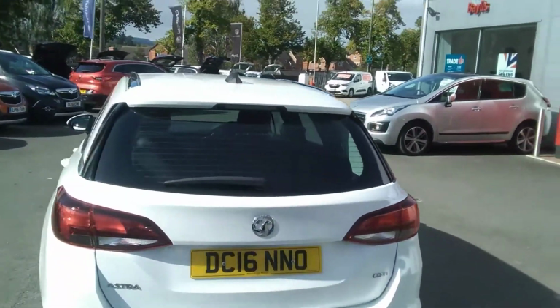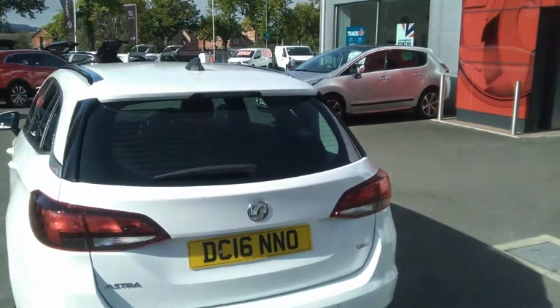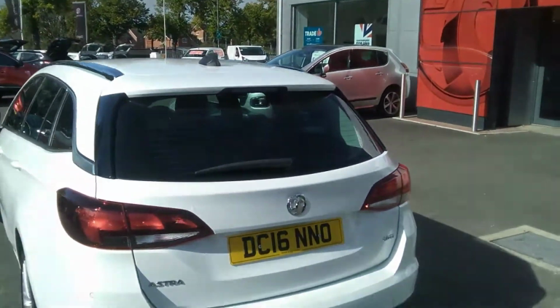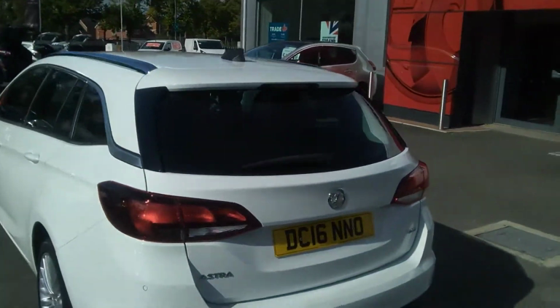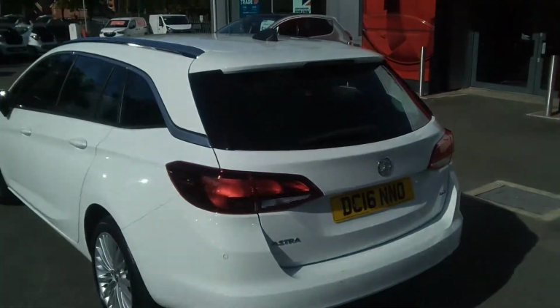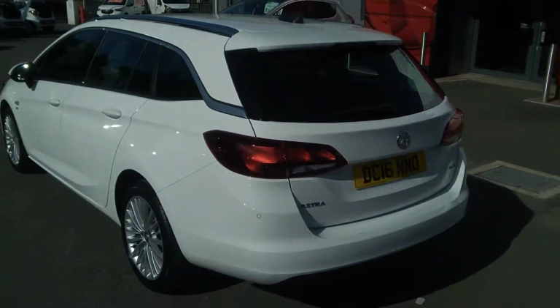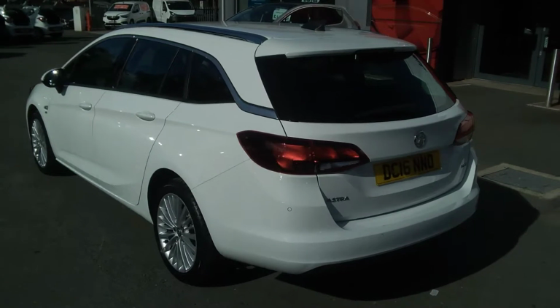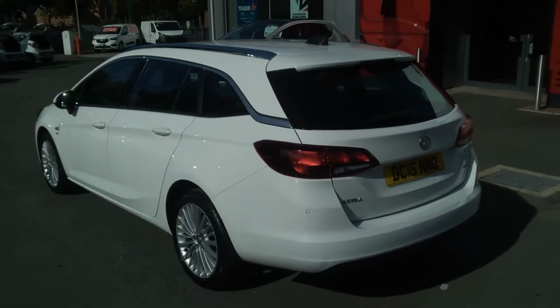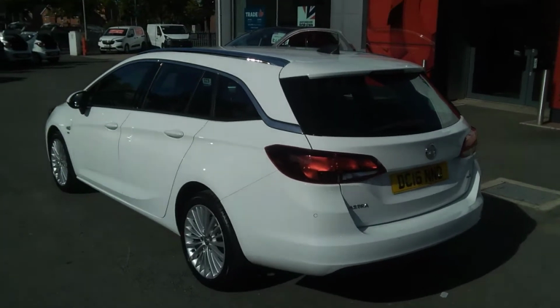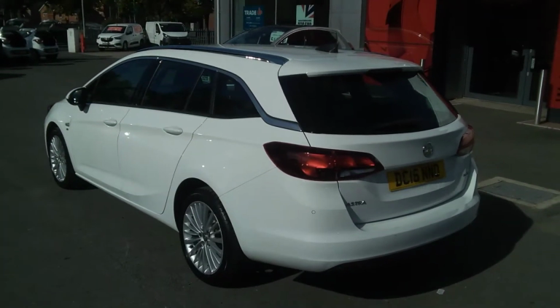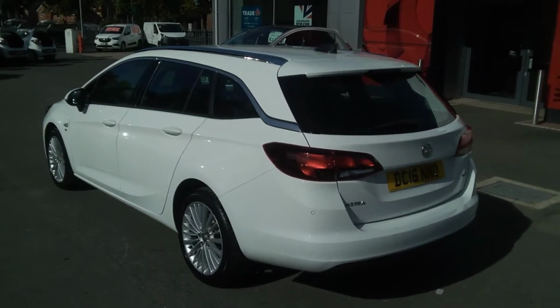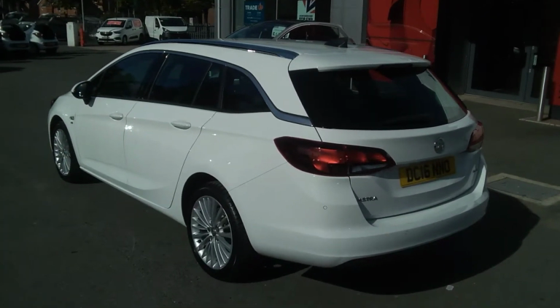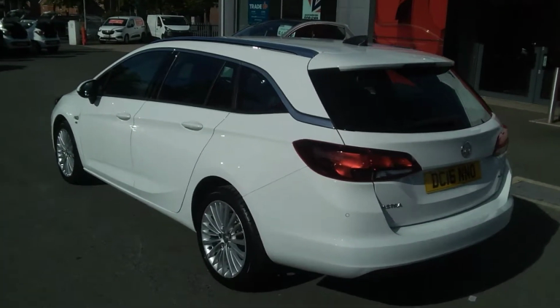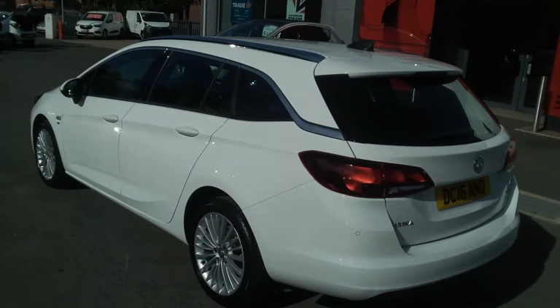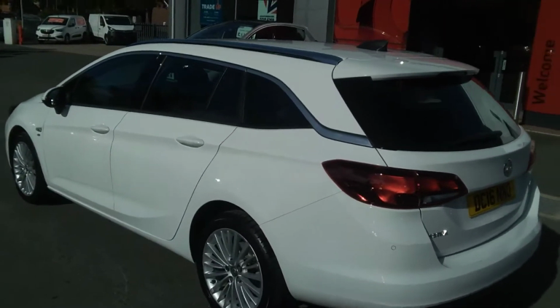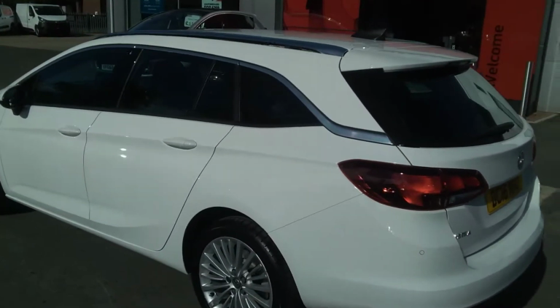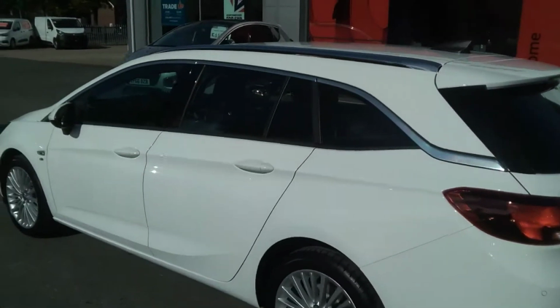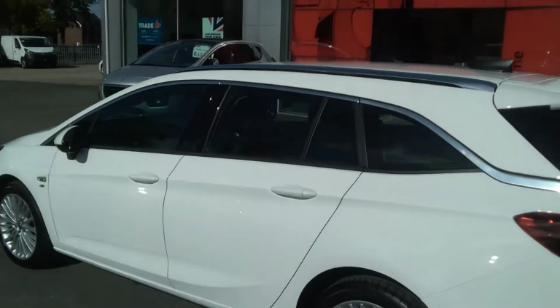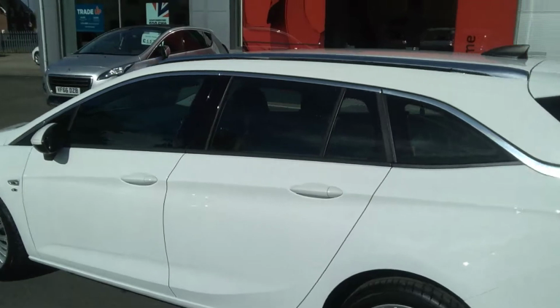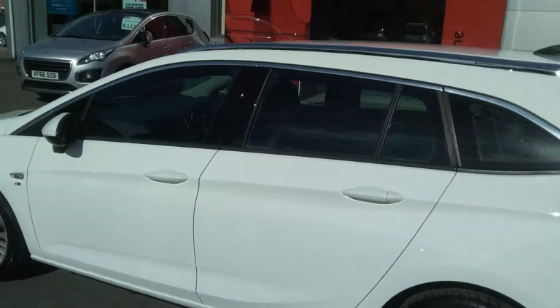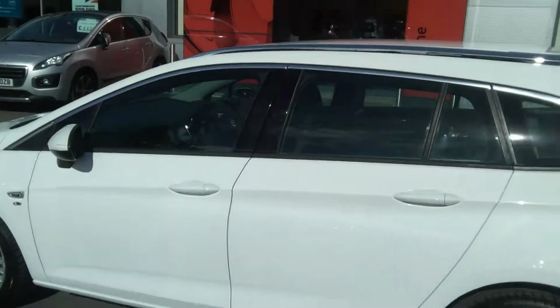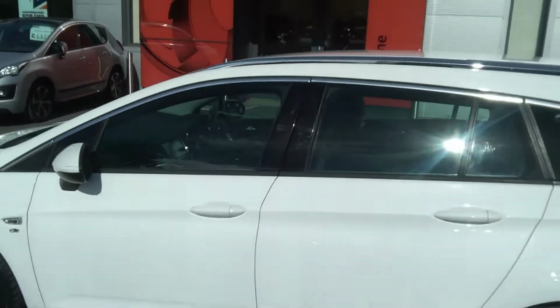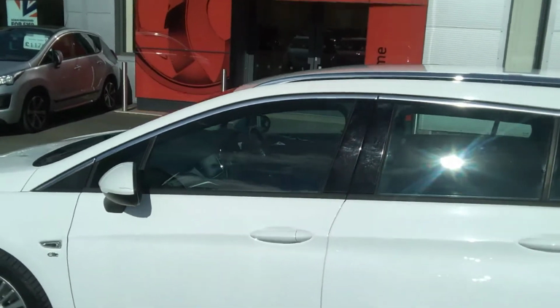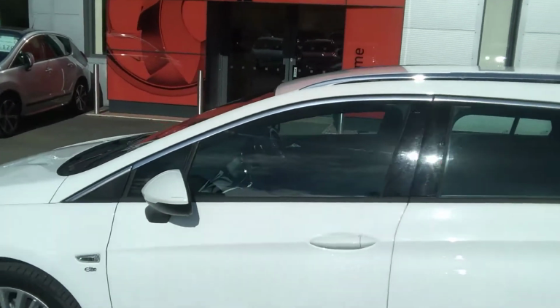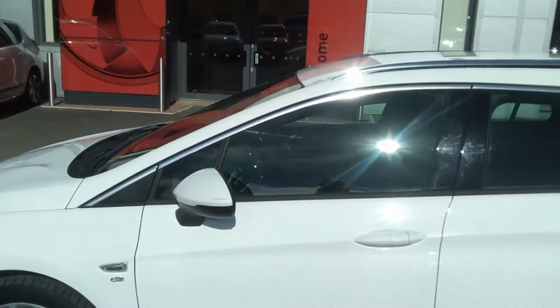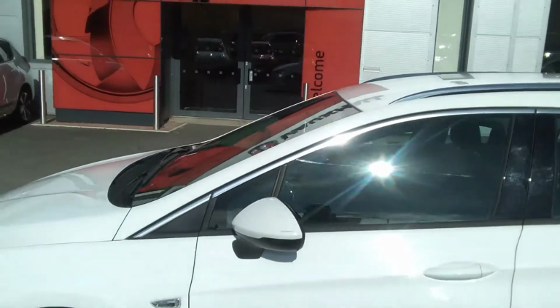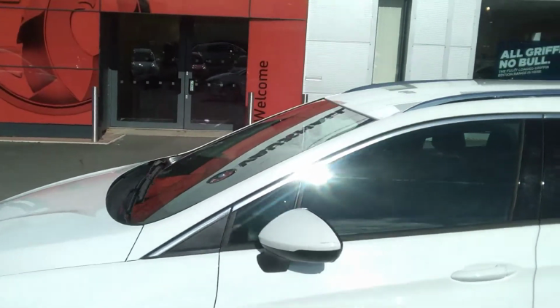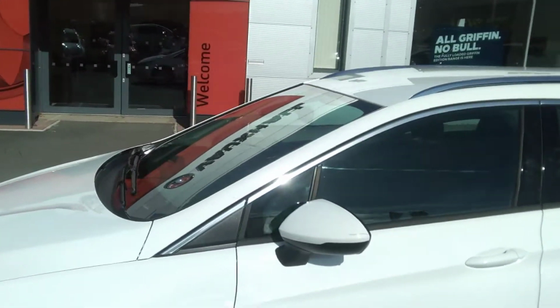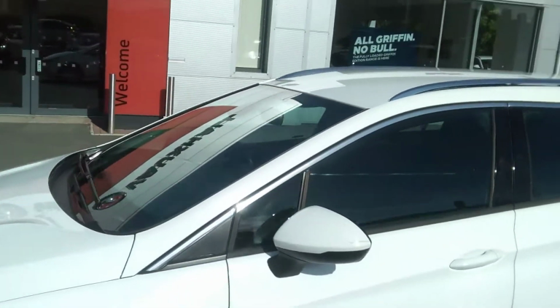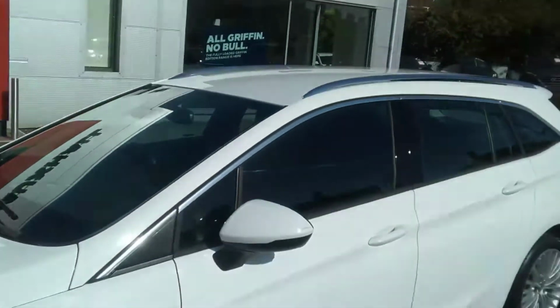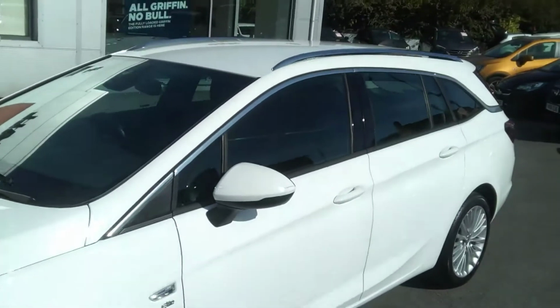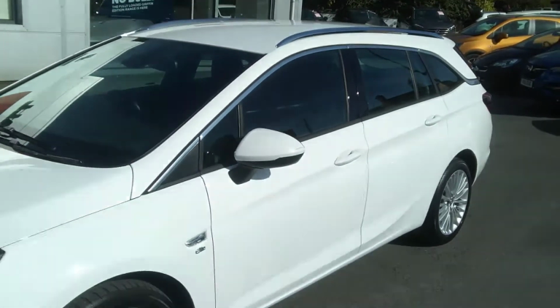This one owner vehicle from new comes with full Vauxhall service history. It will also be supplied with two remote control locking keys, a full book pack, and a locking wheel nut set. You may put a warranty on this vehicle up to three years.